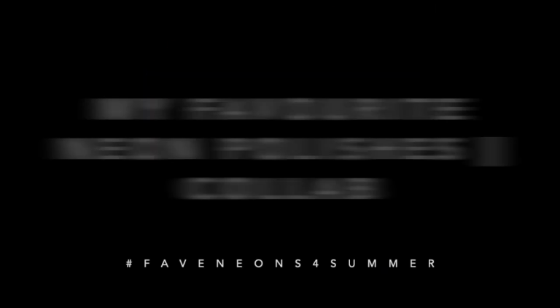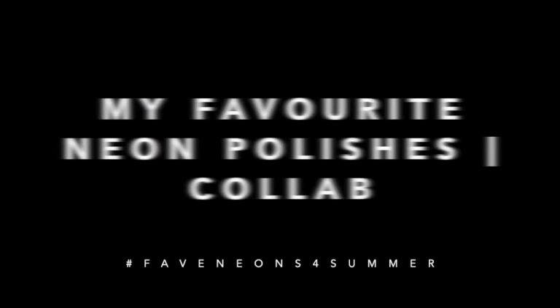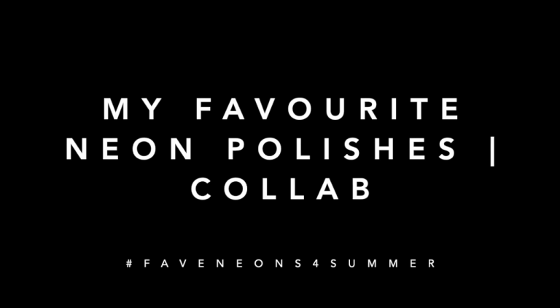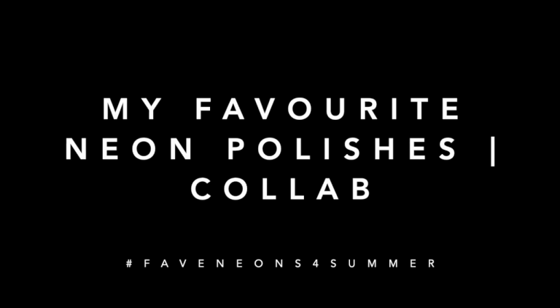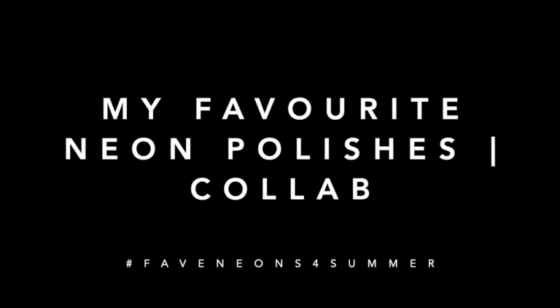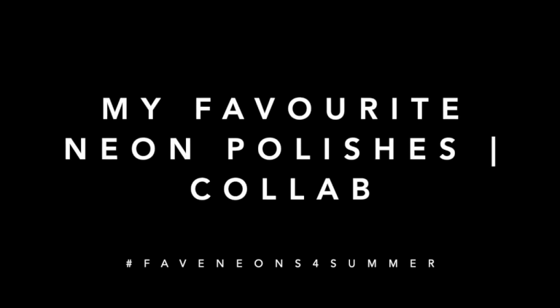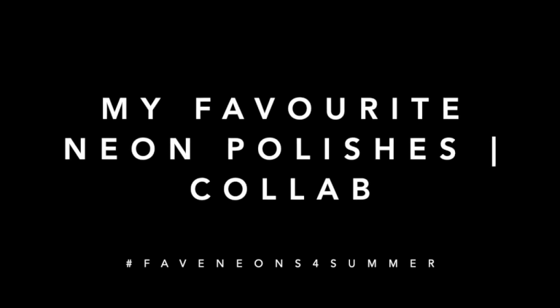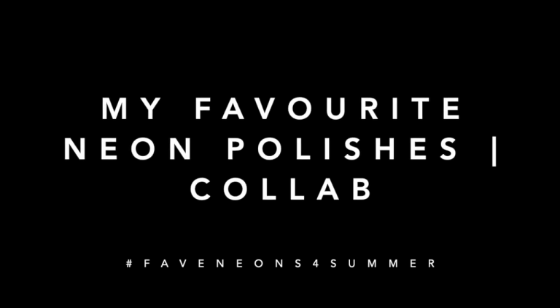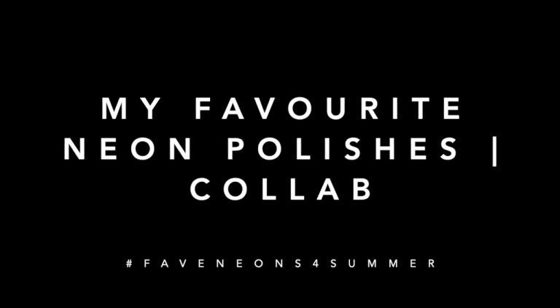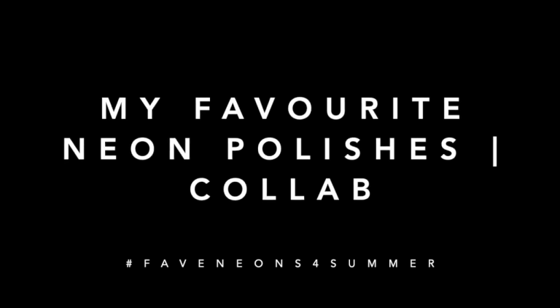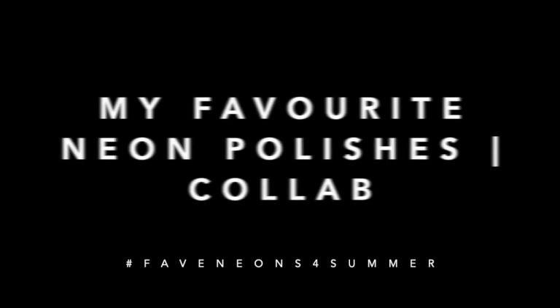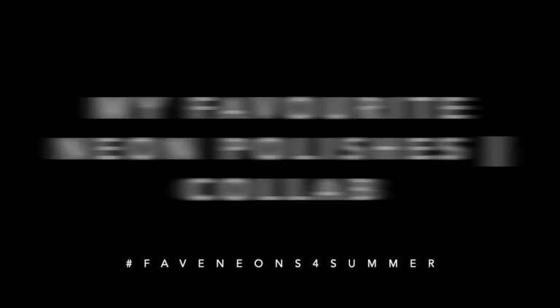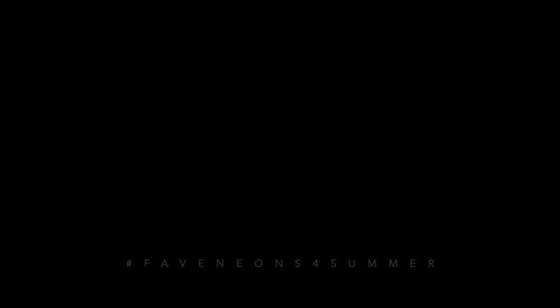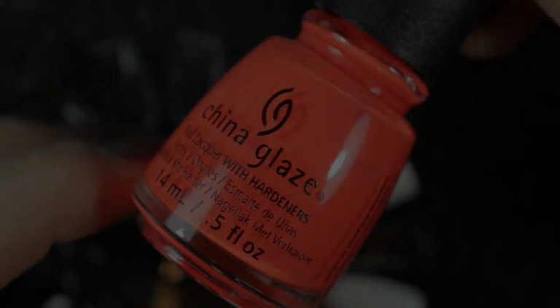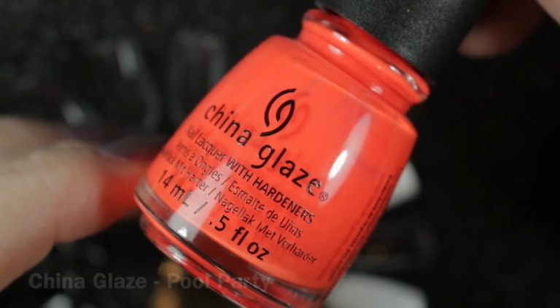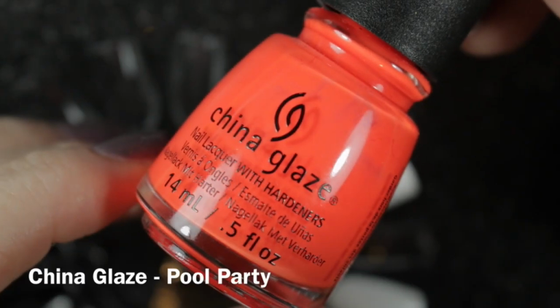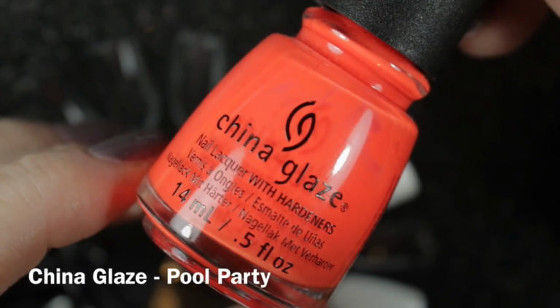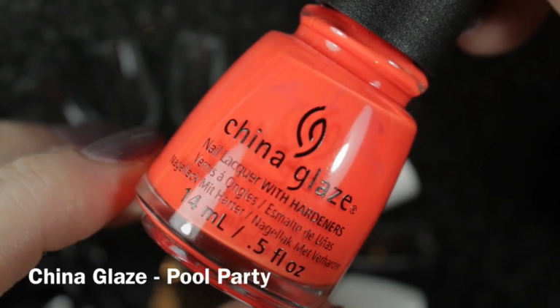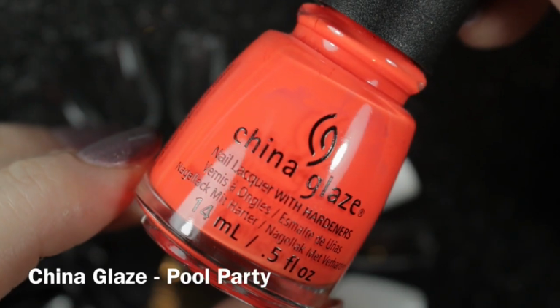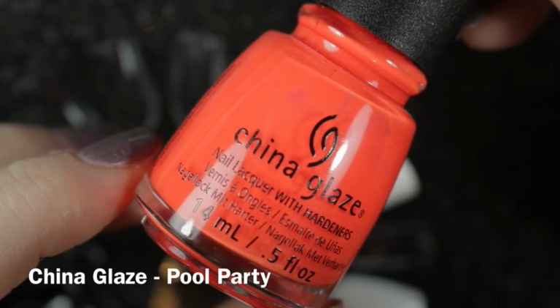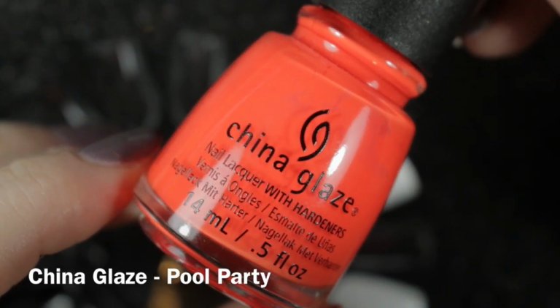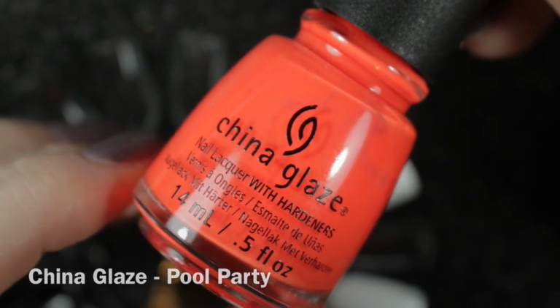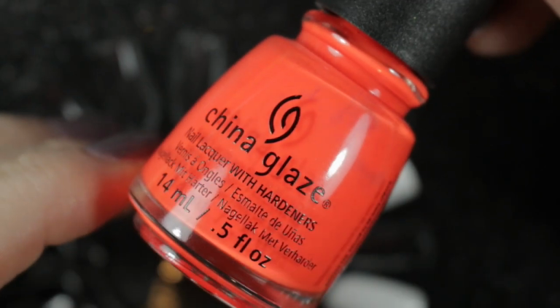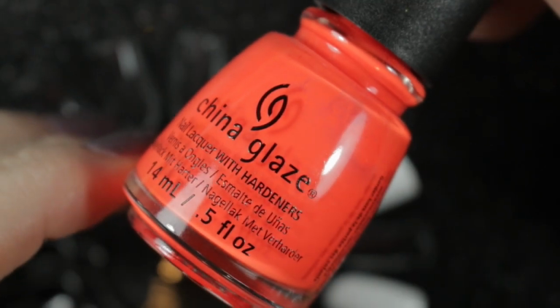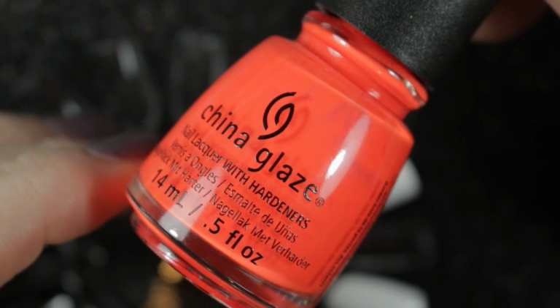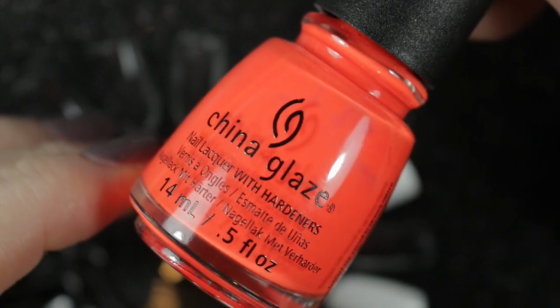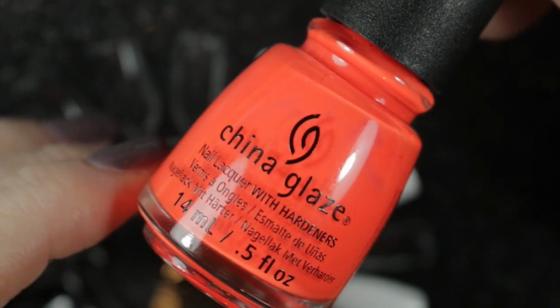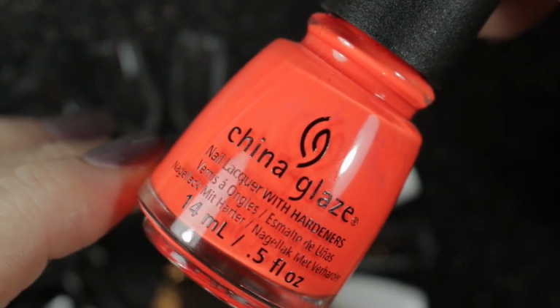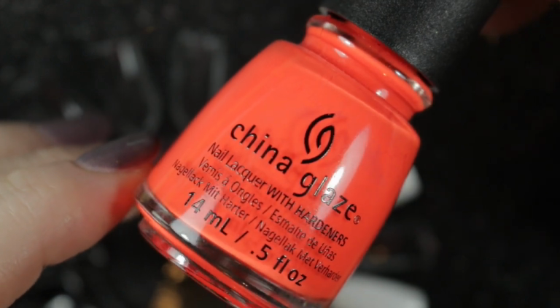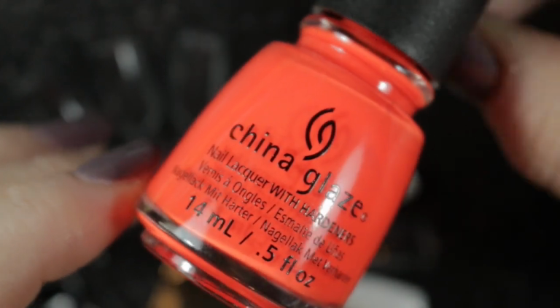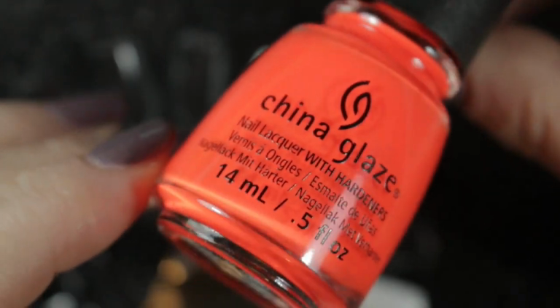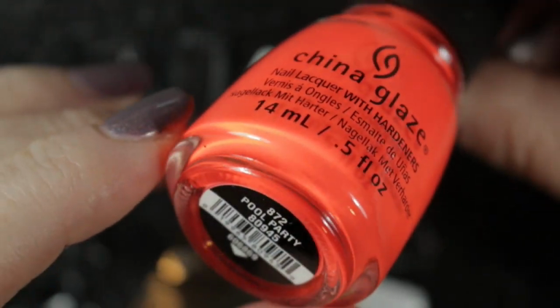Hi, it's Amanda the Nail Polish Hound and welcome to my favourite Neon Polishes collaboration. My first choice is China Glaze Pool Party, and for each of my choices I'm going to be swatching it on its own and then over a white undercoat.